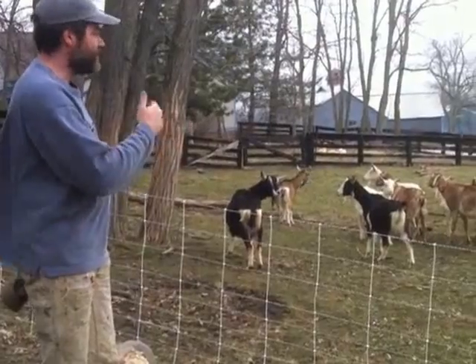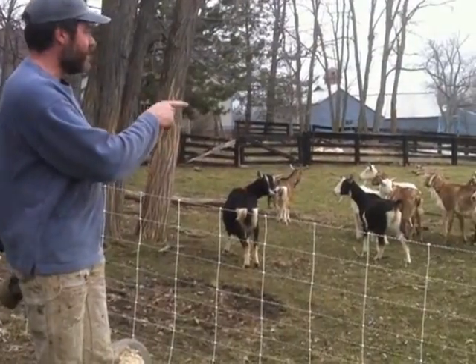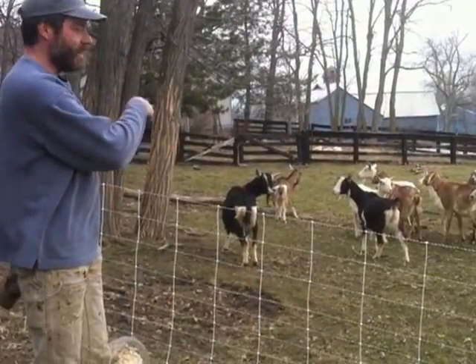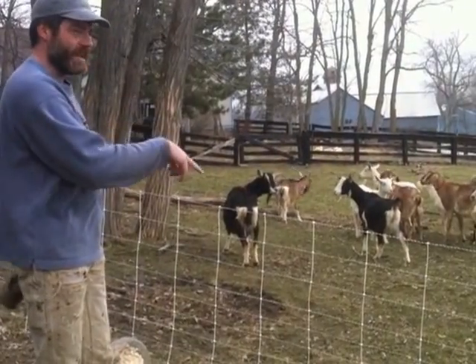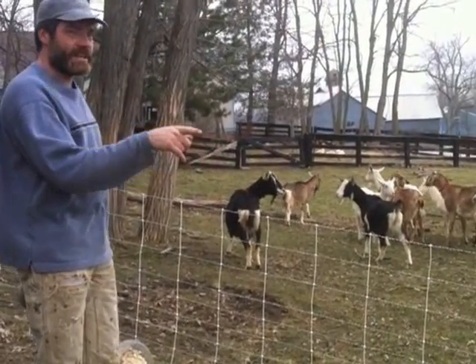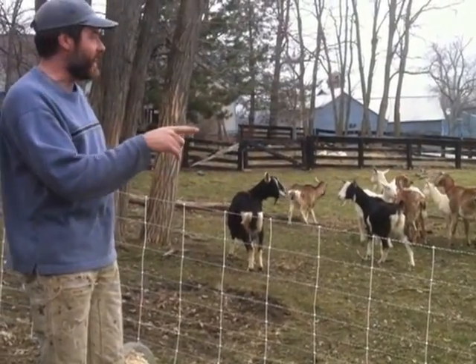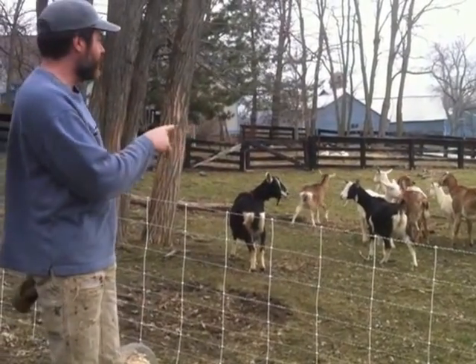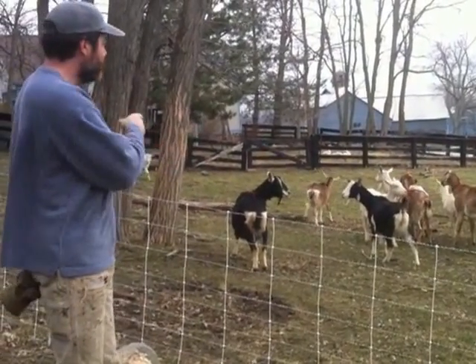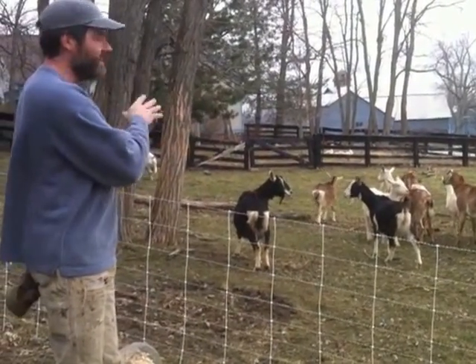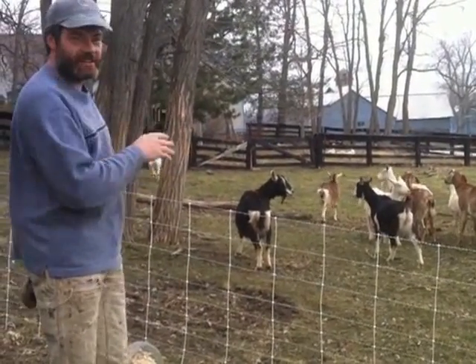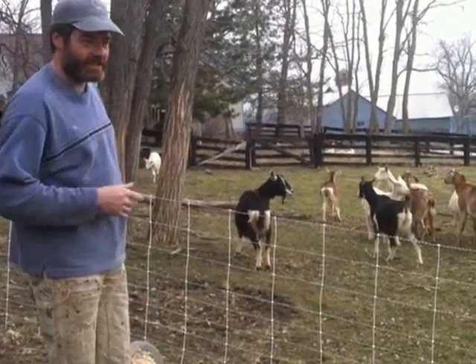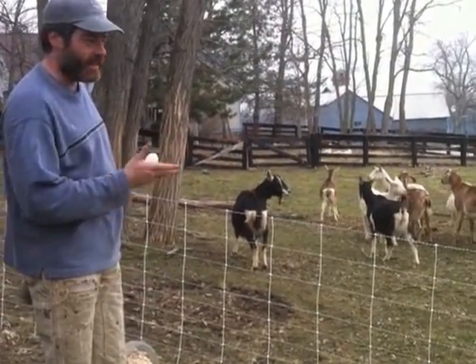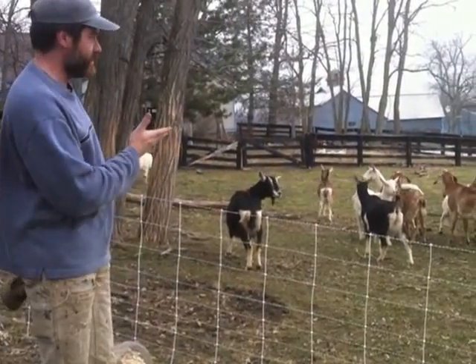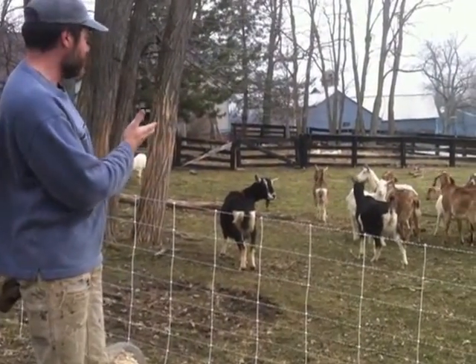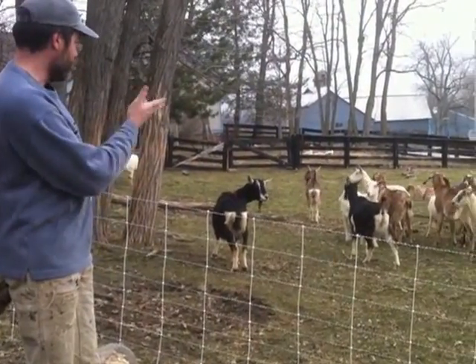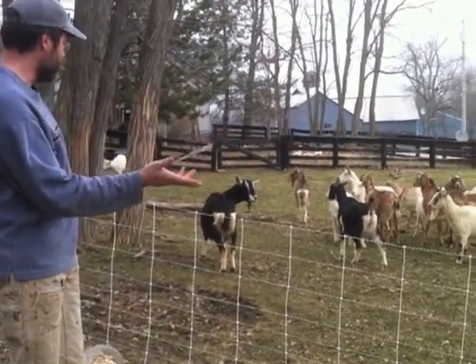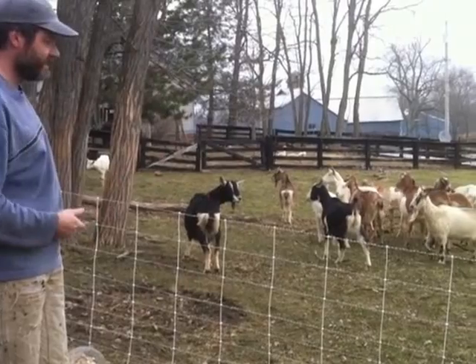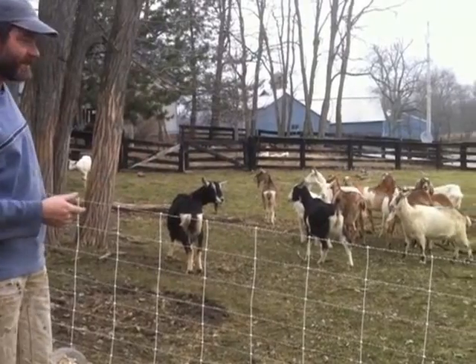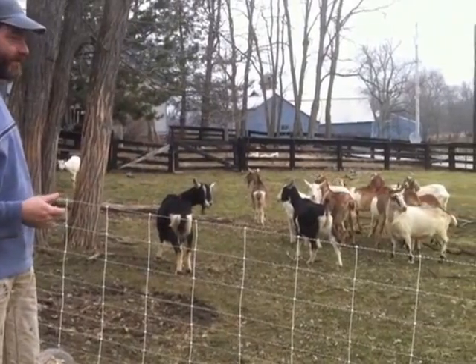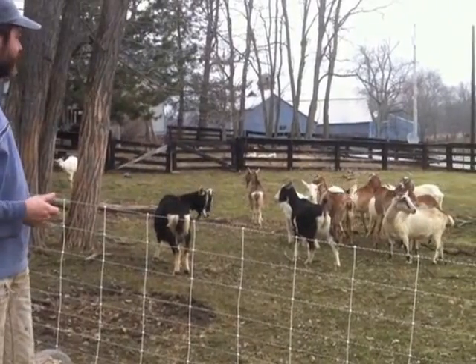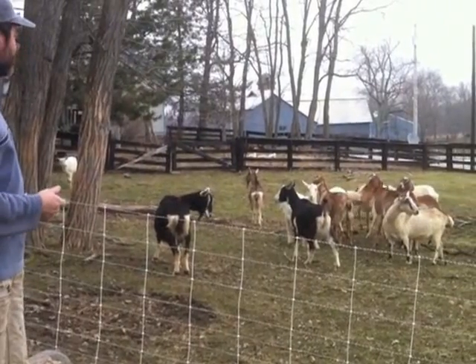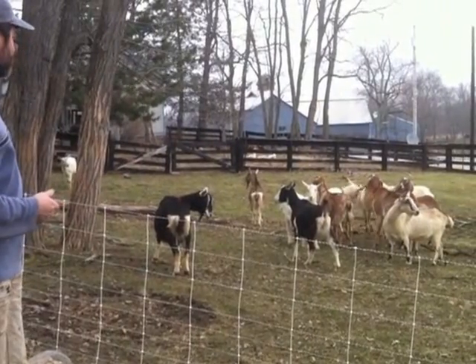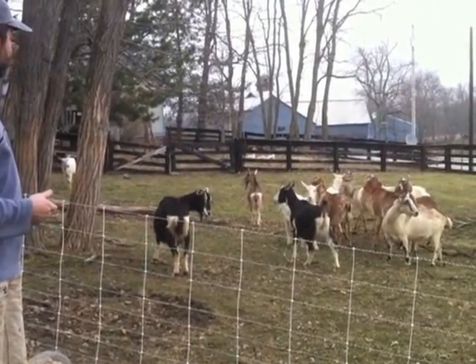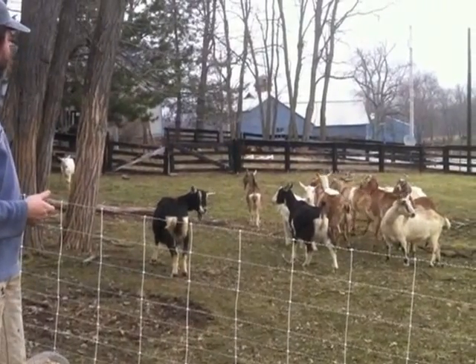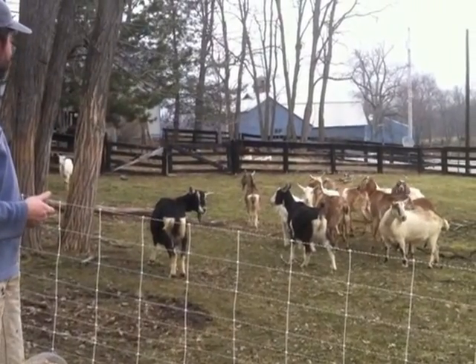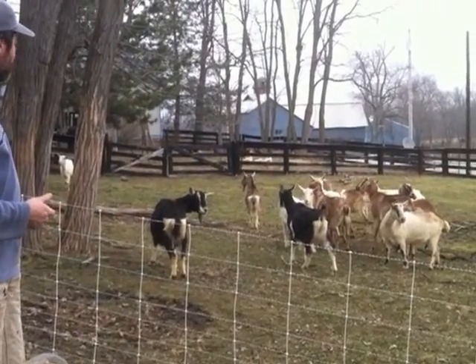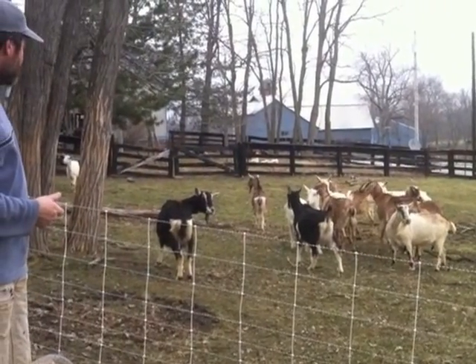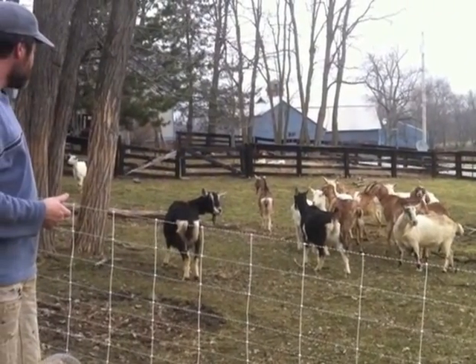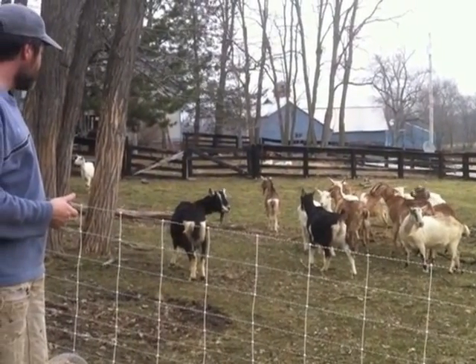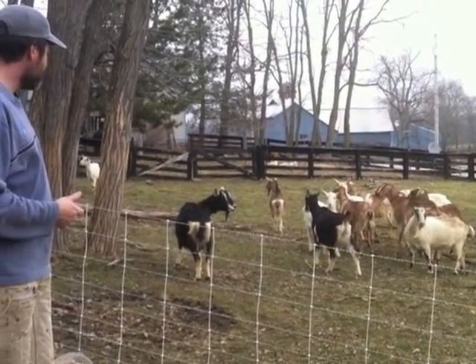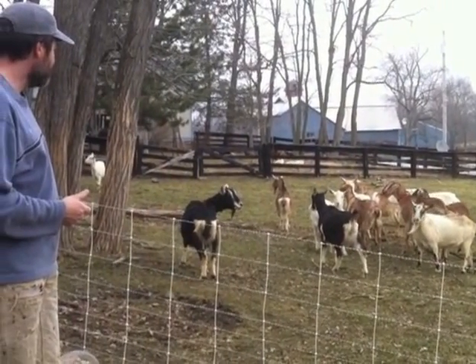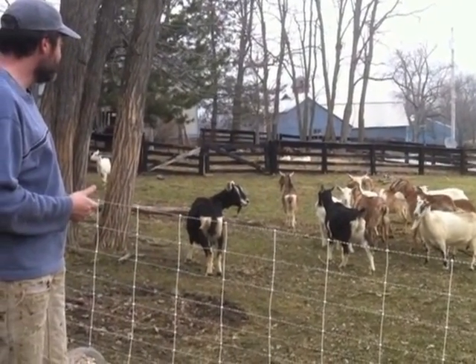Yesterday all the white goats came and checked it out, none of the other goats did. I thought they understood, but apparently not. Was that one of the Nubians? Yeah, that was one of the Nubians. The white goats must have learned, but the Nubians hadn't learned yet.